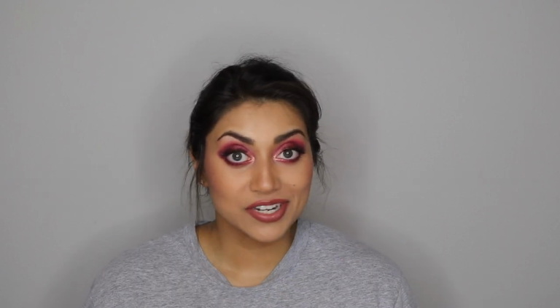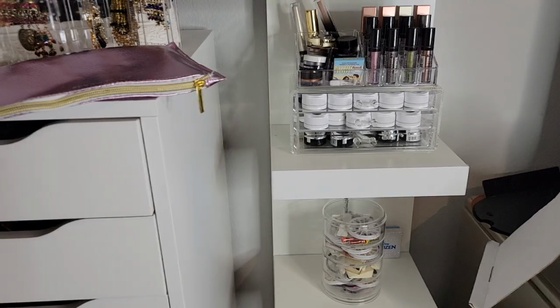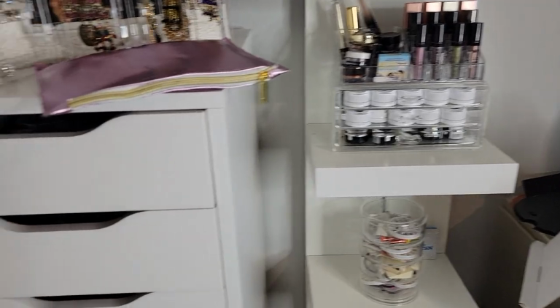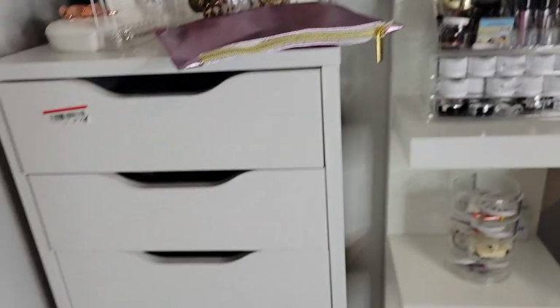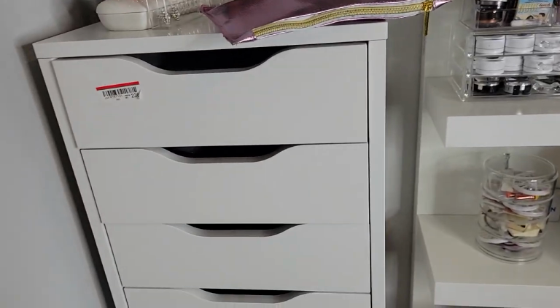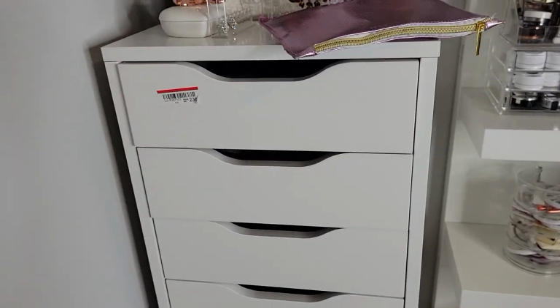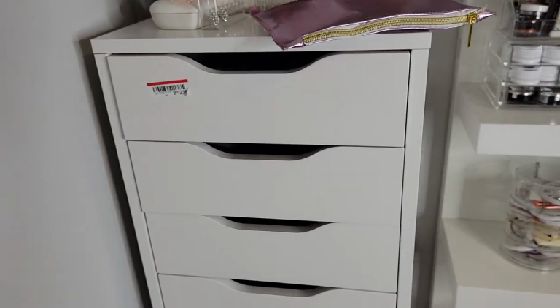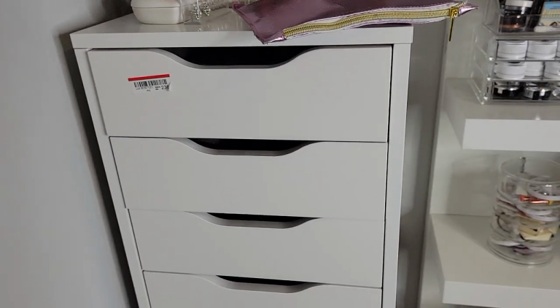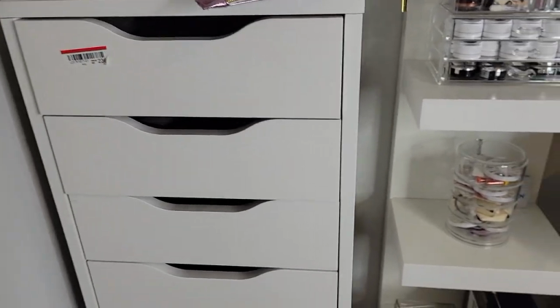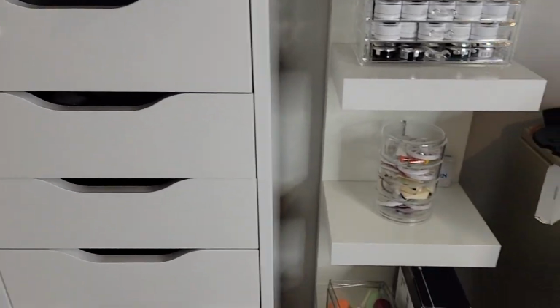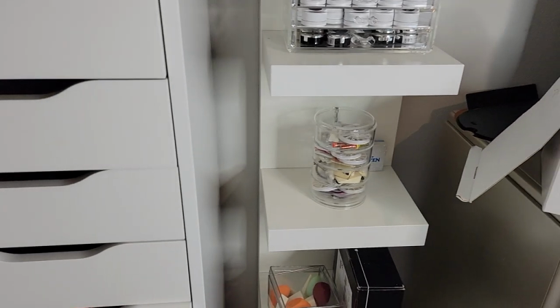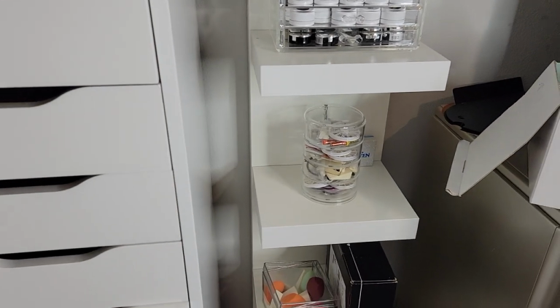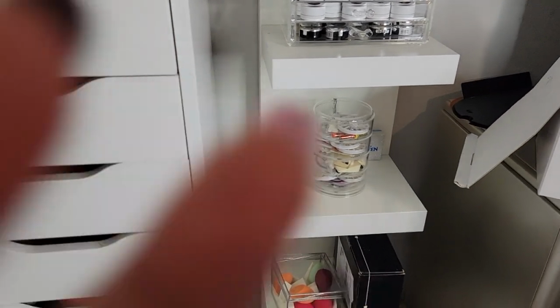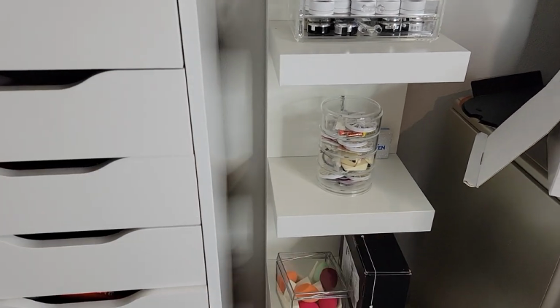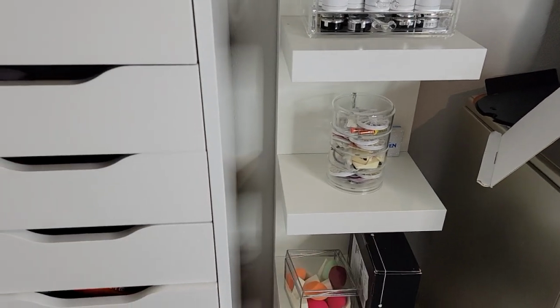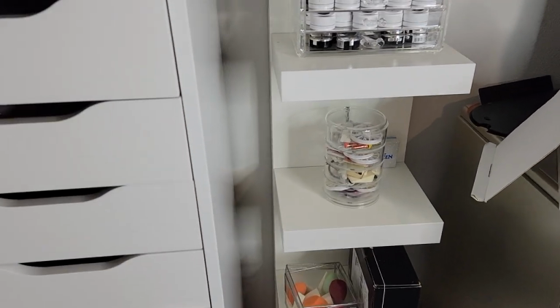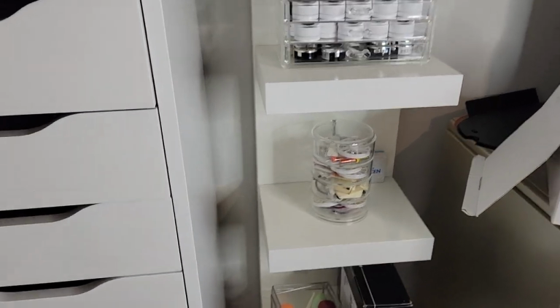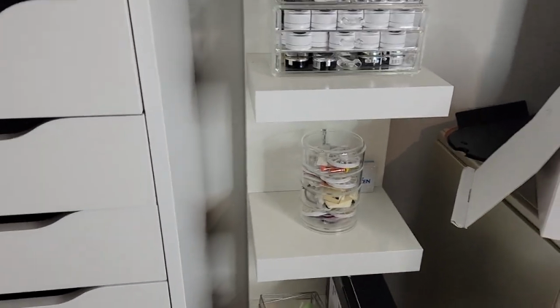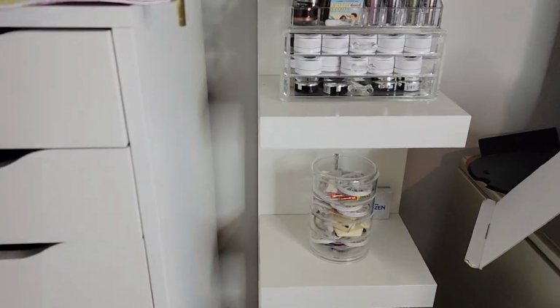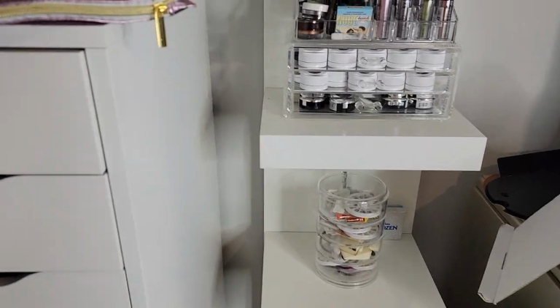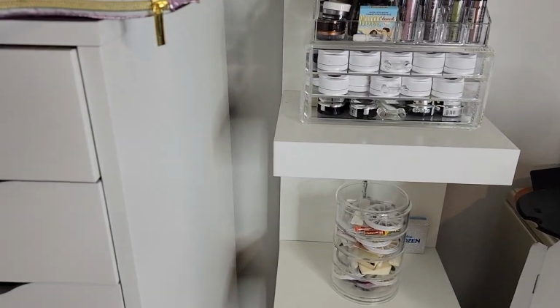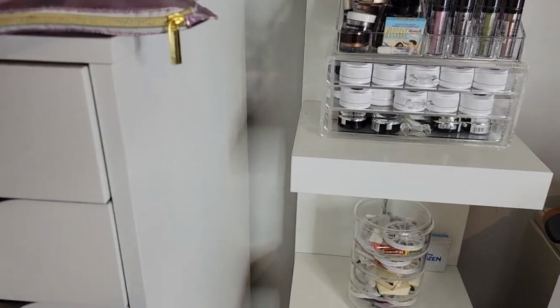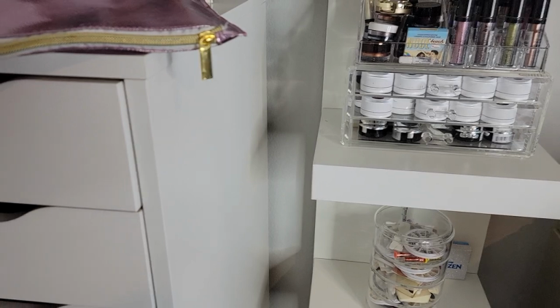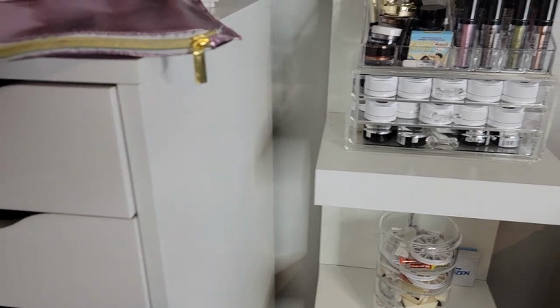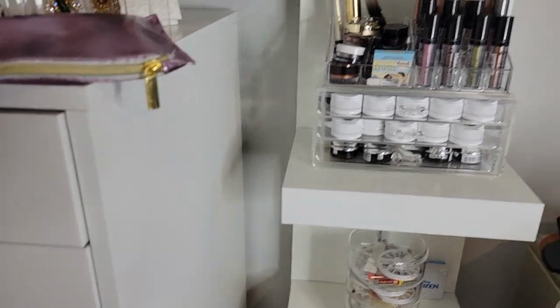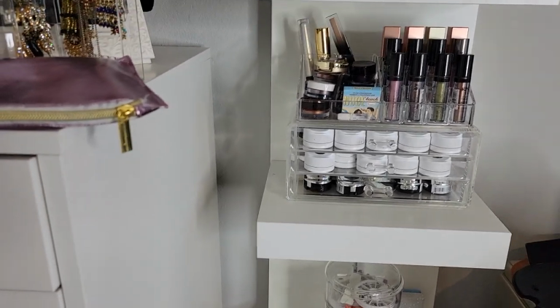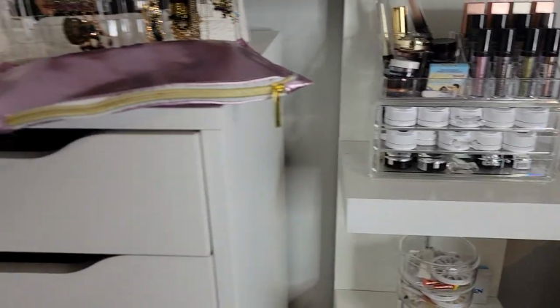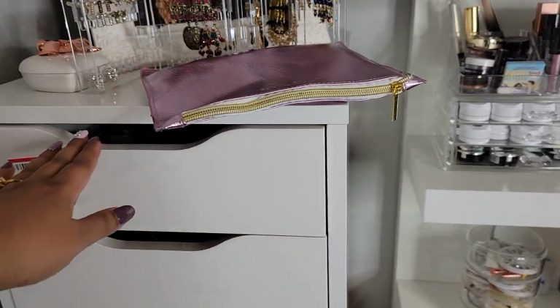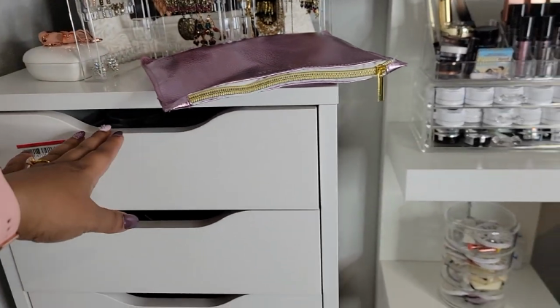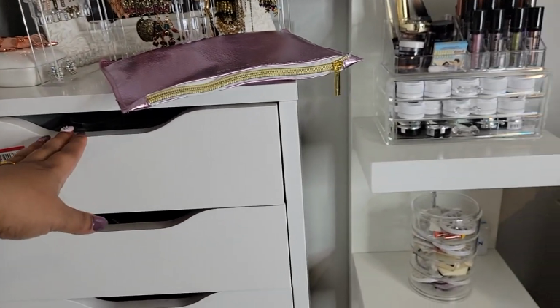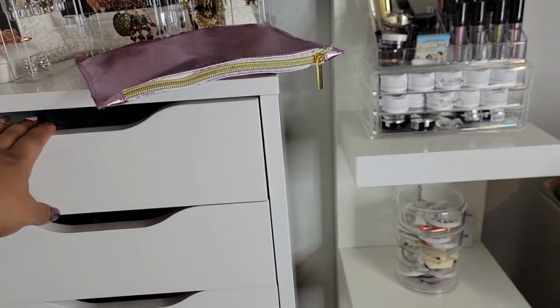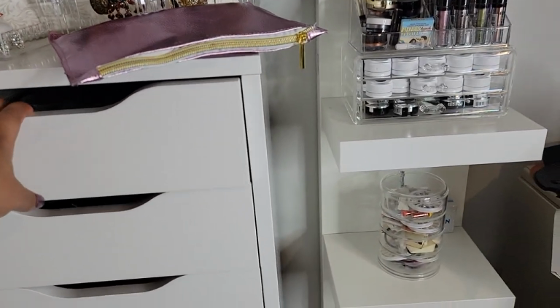I'm going to be filming this declutter portion on my phone, so please let me know if the quality is good, bad, or horrible. I'm just going to start off with this first drawer.